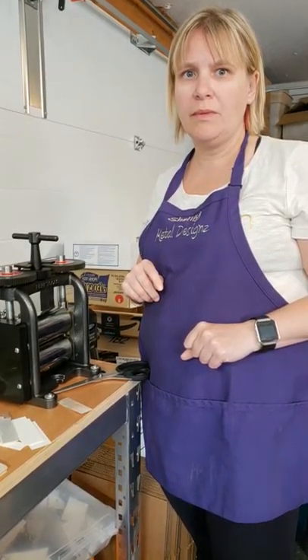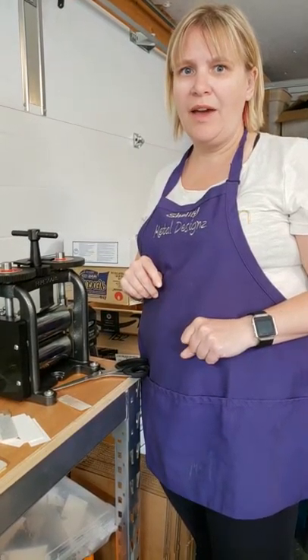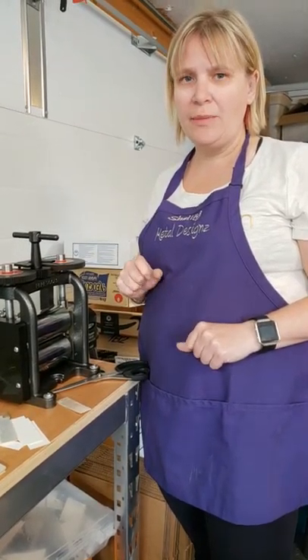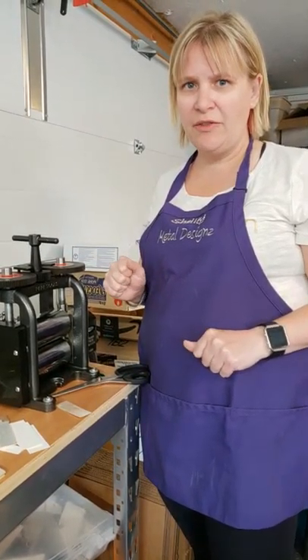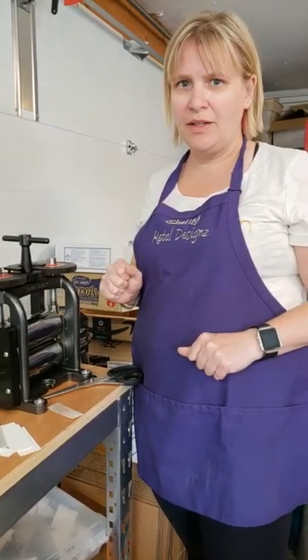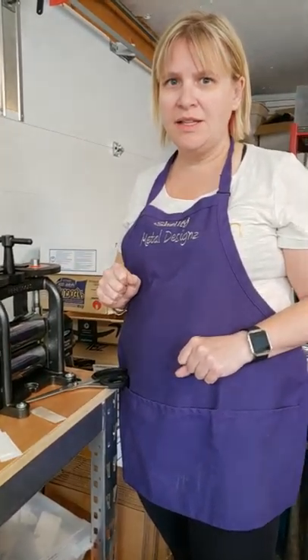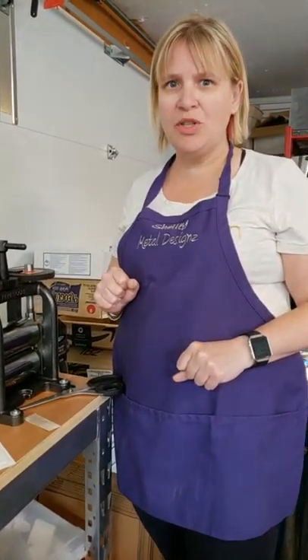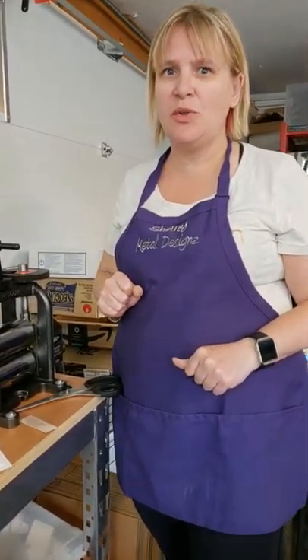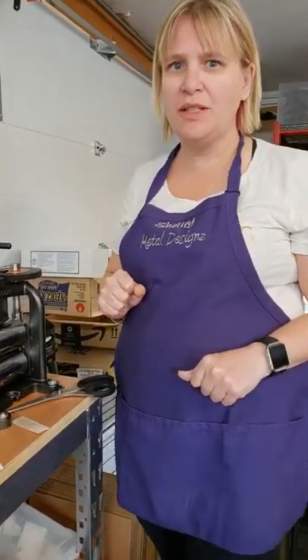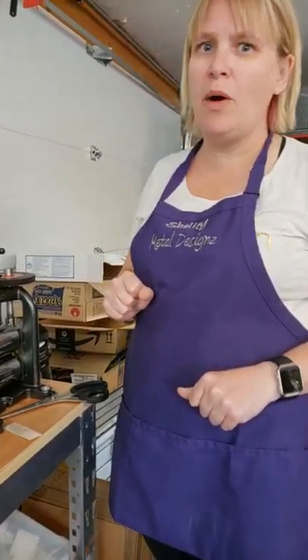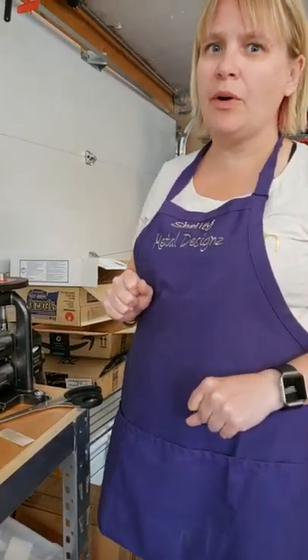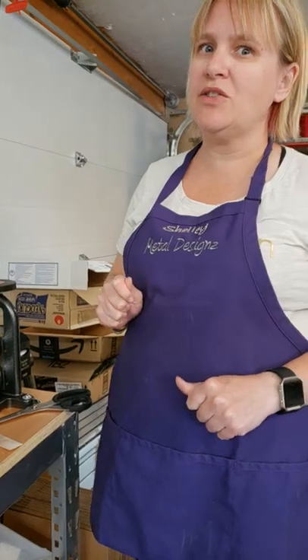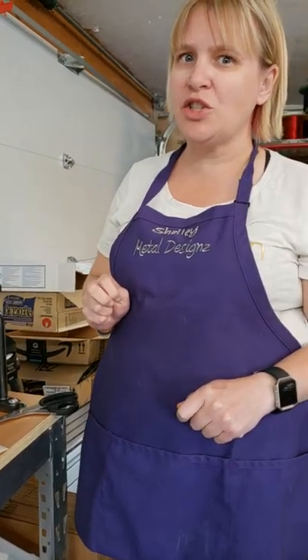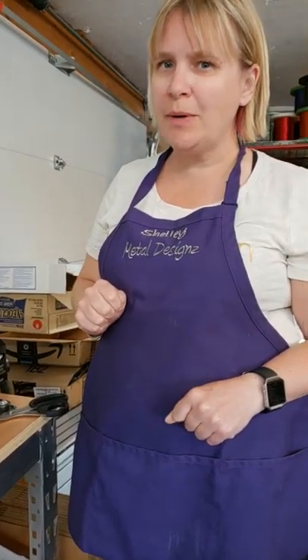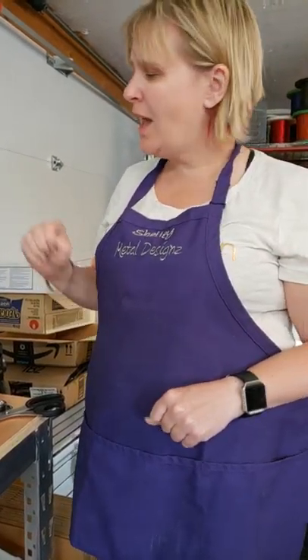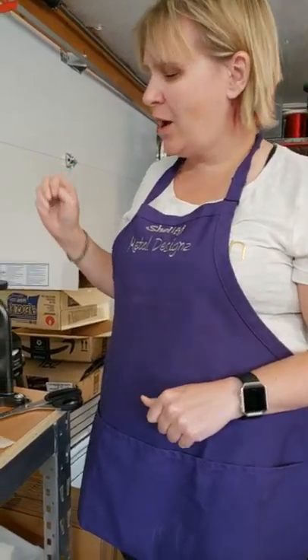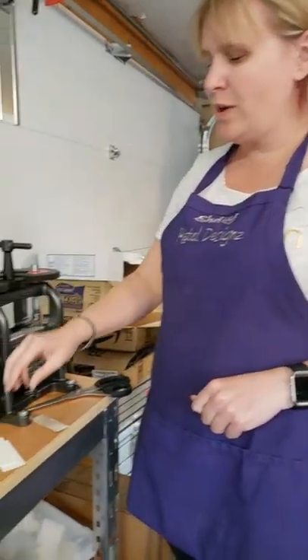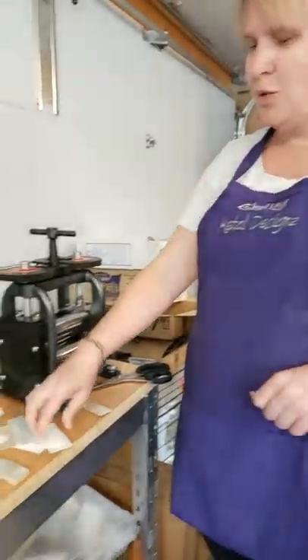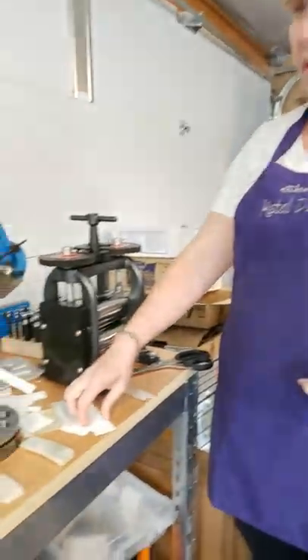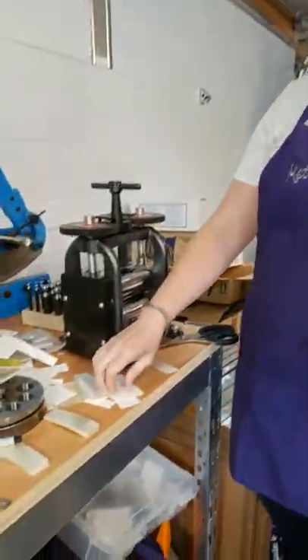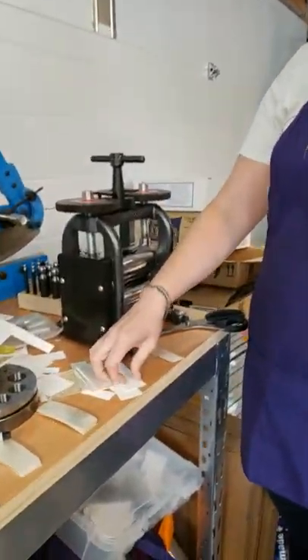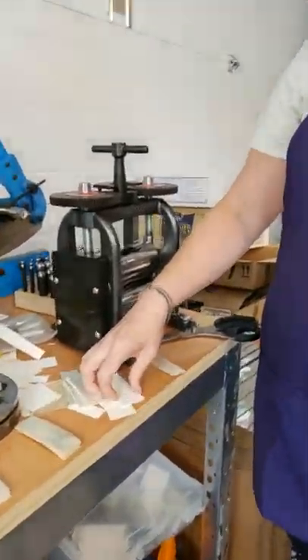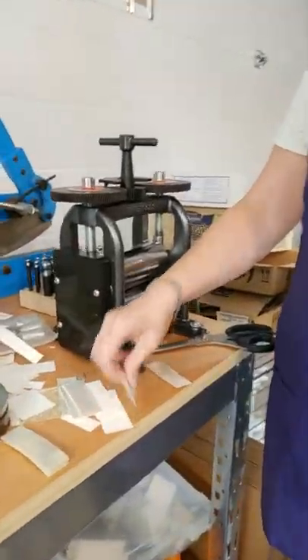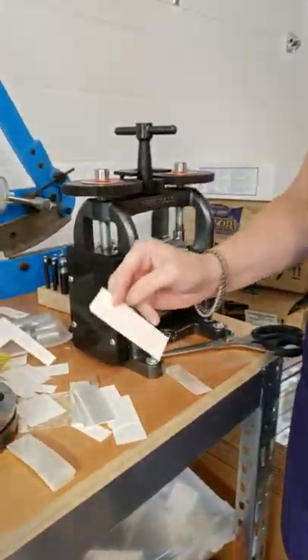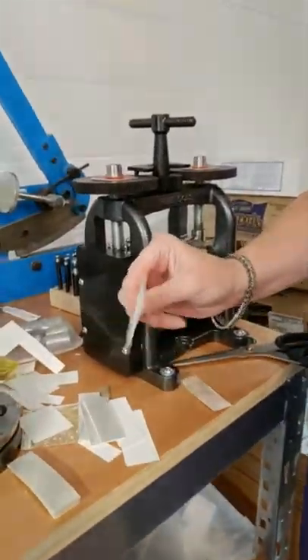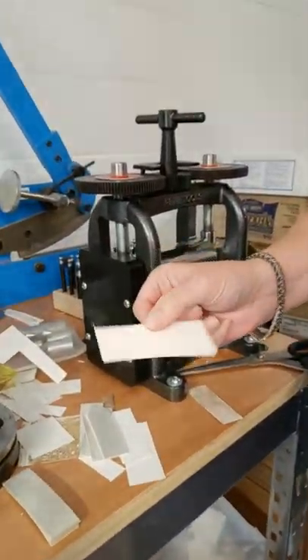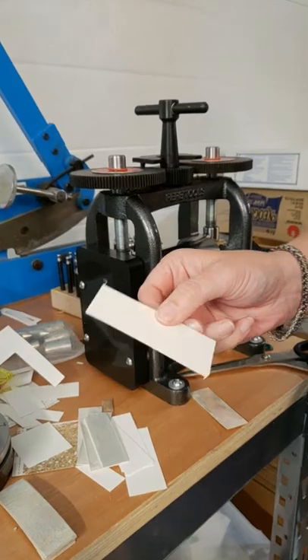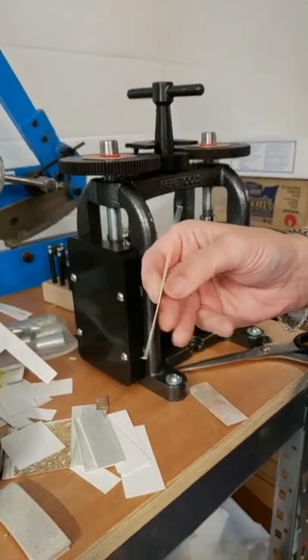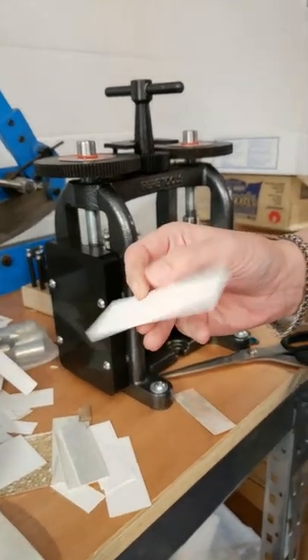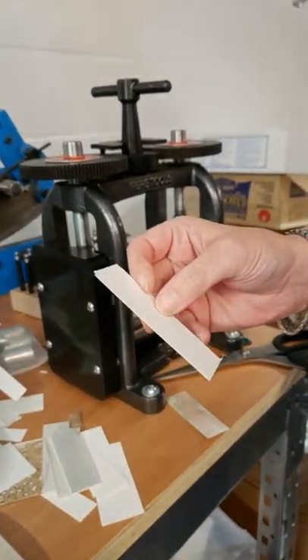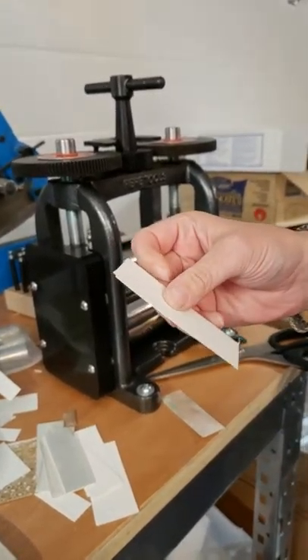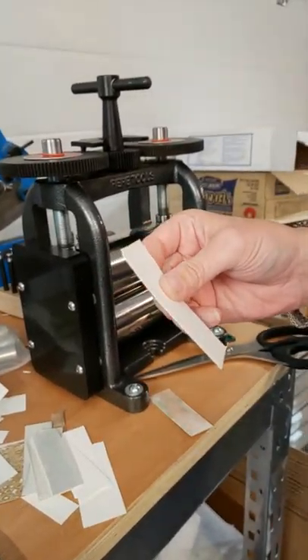Hi there, I'm Shelley from Metal Designs and I'm going to do a little demo about our laser texture papers and how we use 140 pound watercolor paper as our backing to make the best imprint.